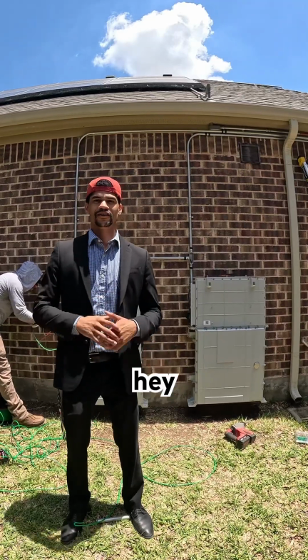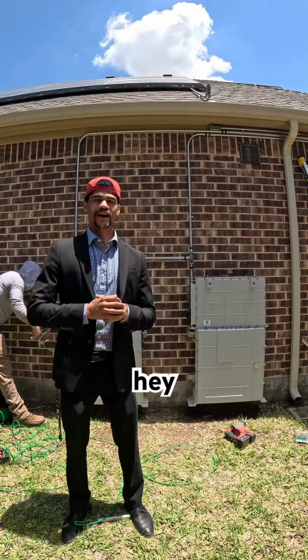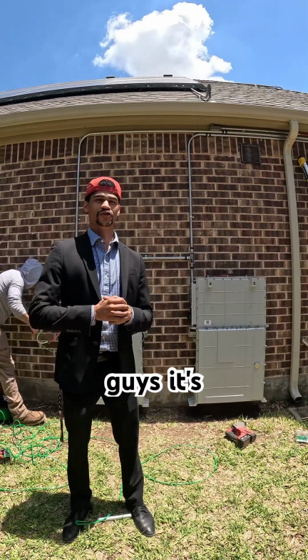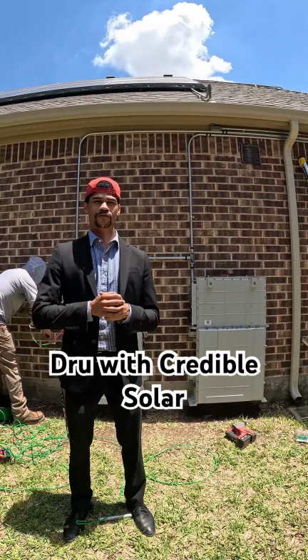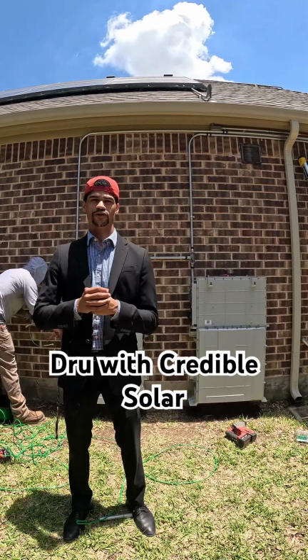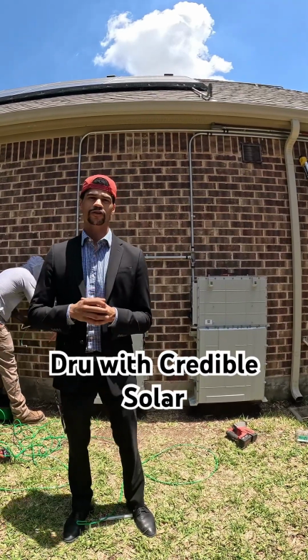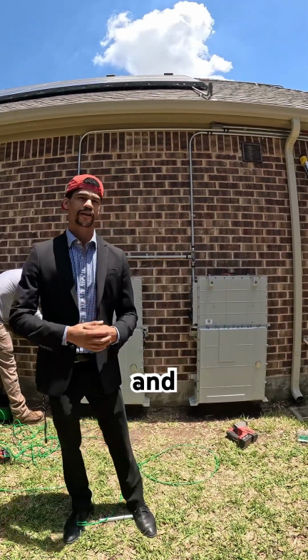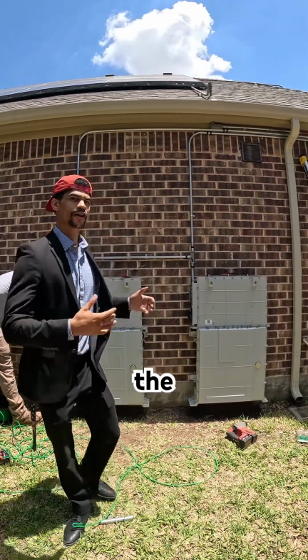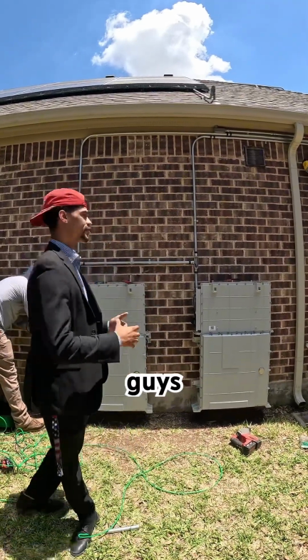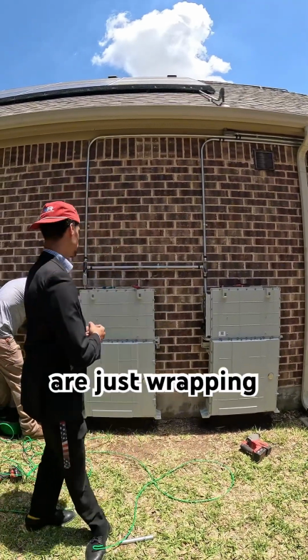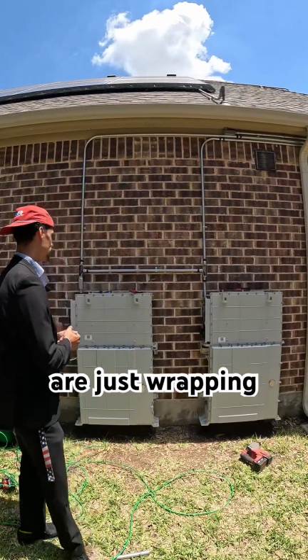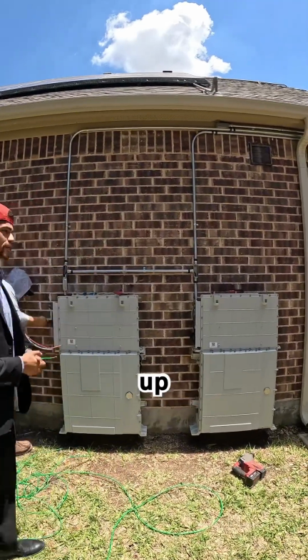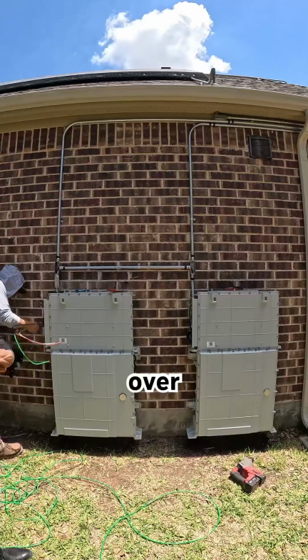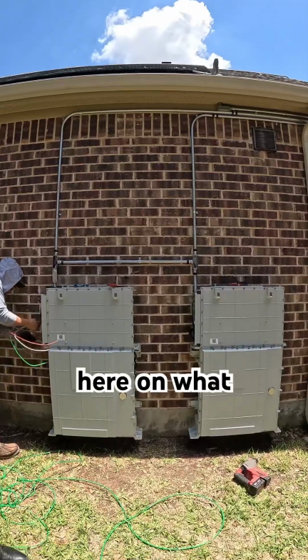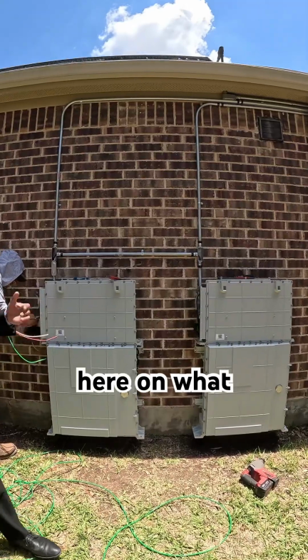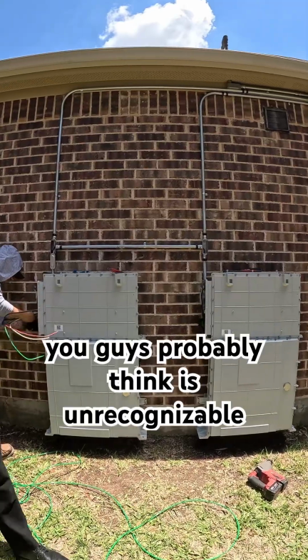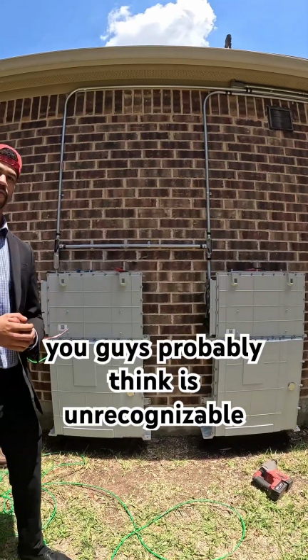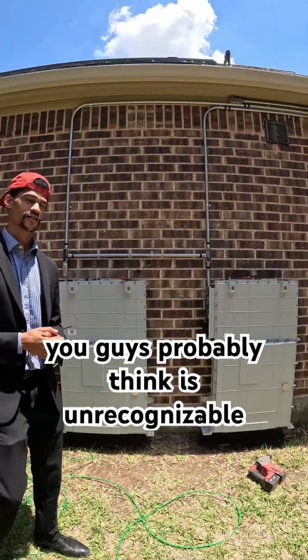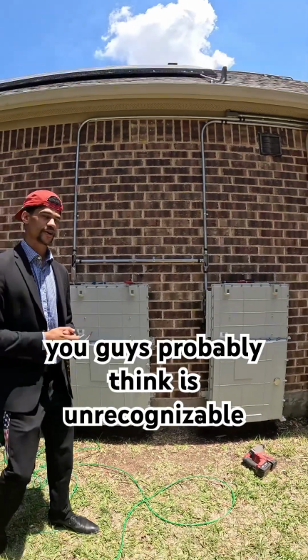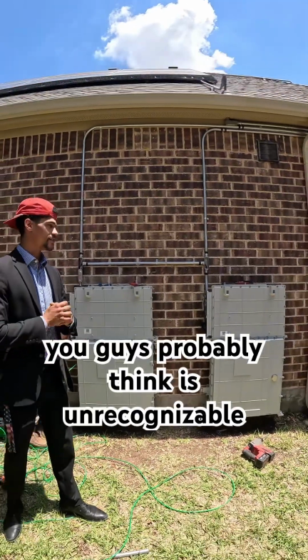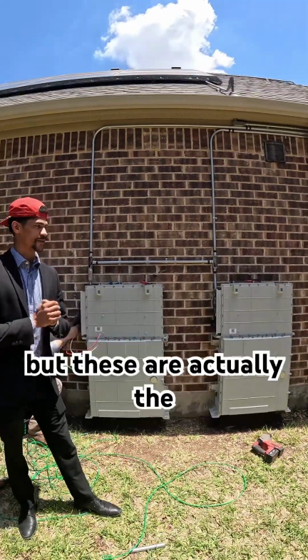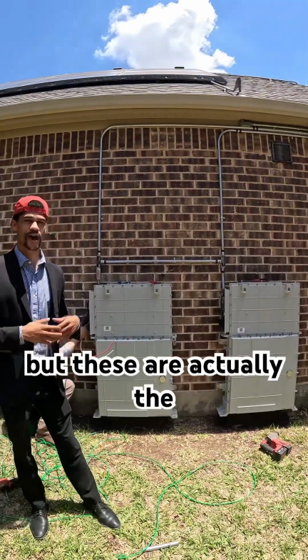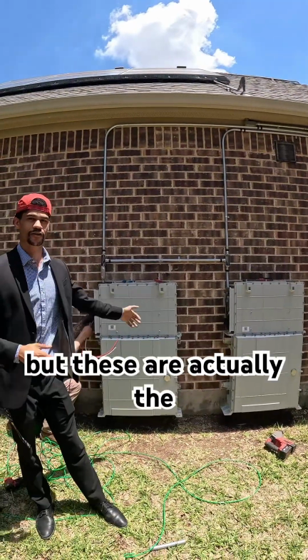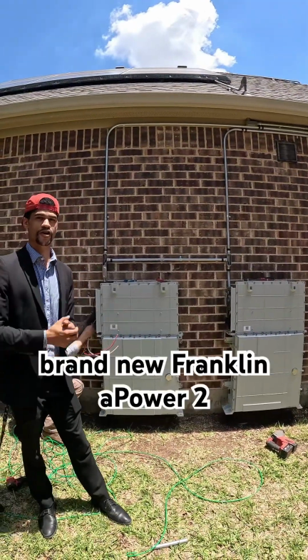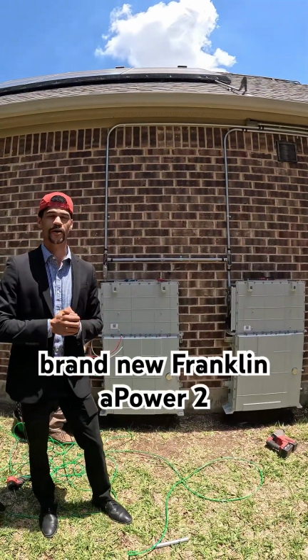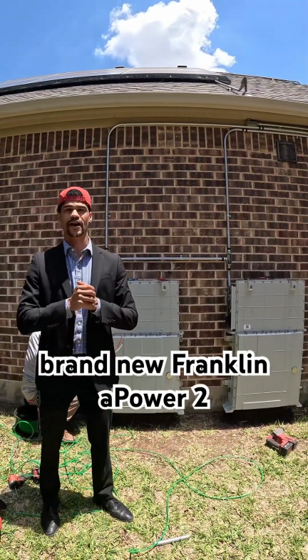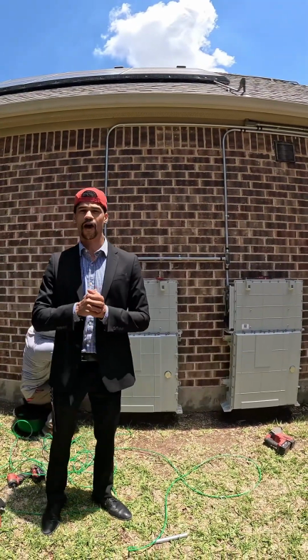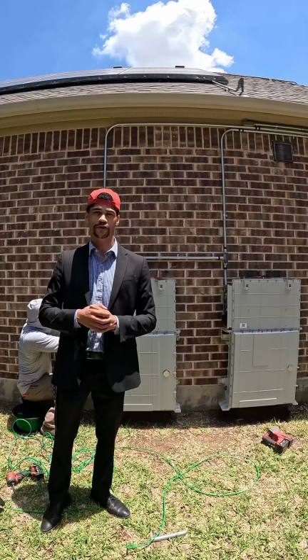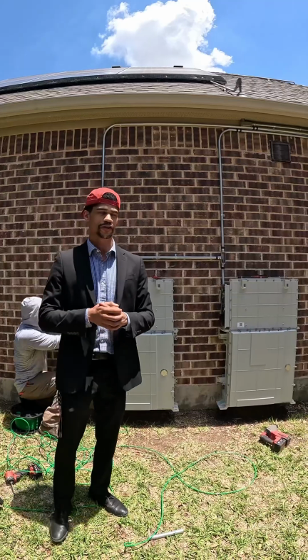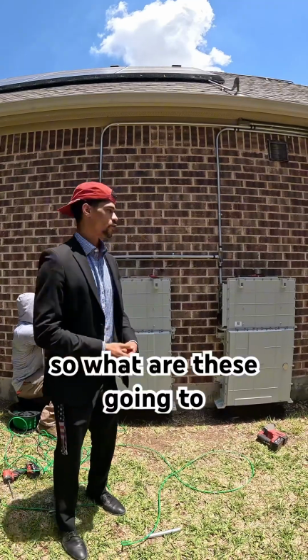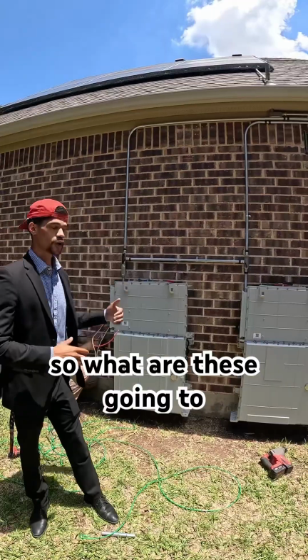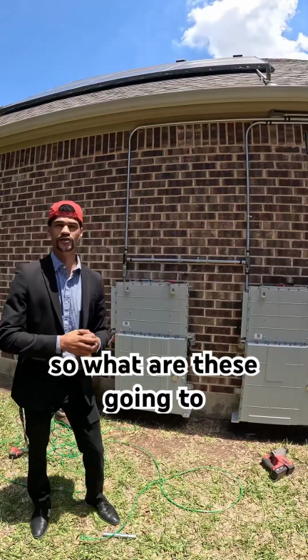Hey guys, it's Drew with Credible Solar. The guys are just wrapping up over here on what you probably think is unrecognizable, but these are actually the brand new Franklin APower 2s.